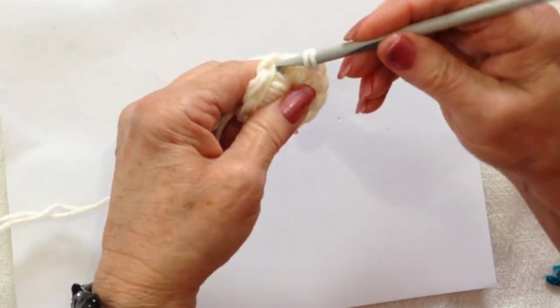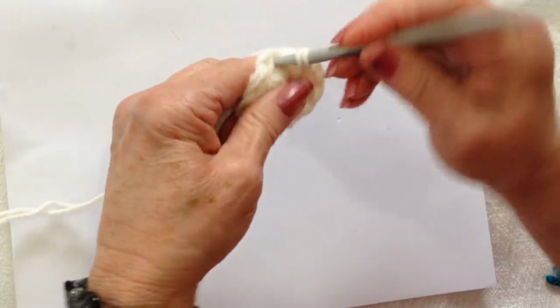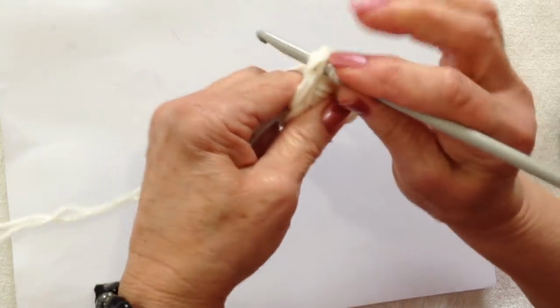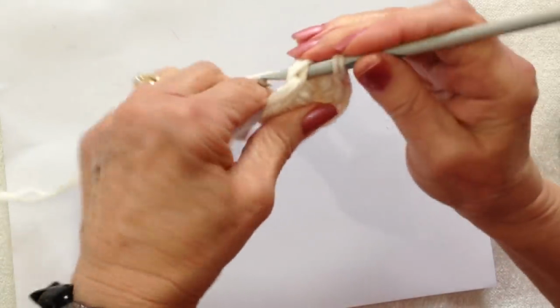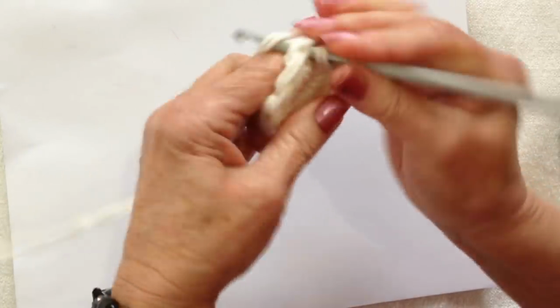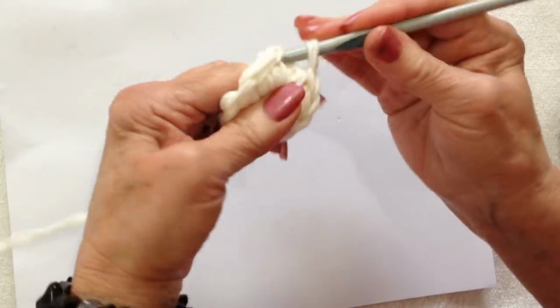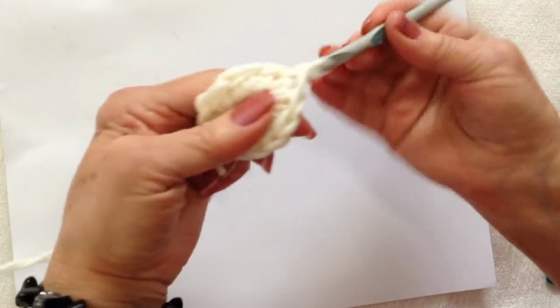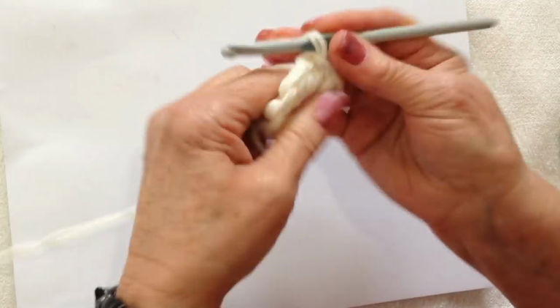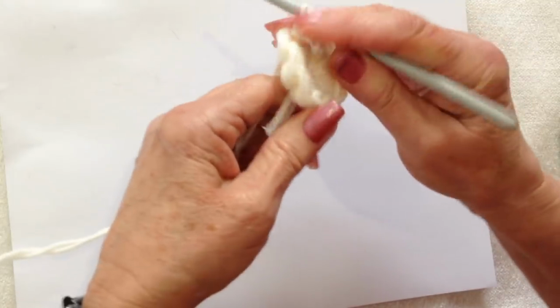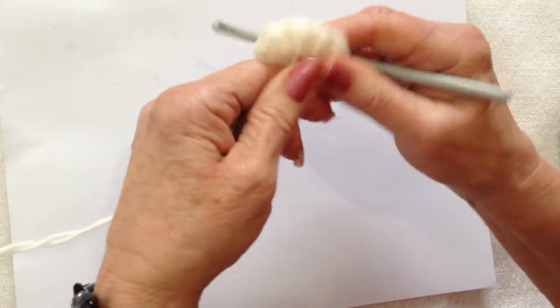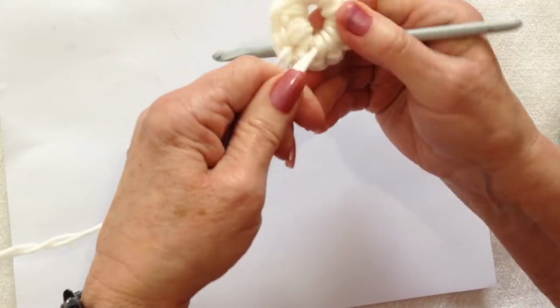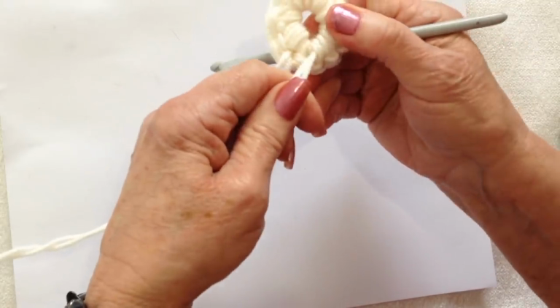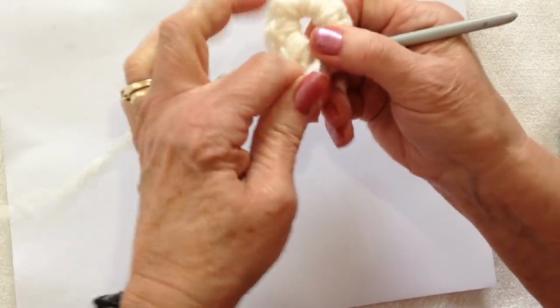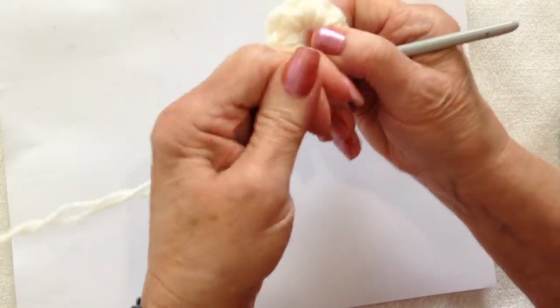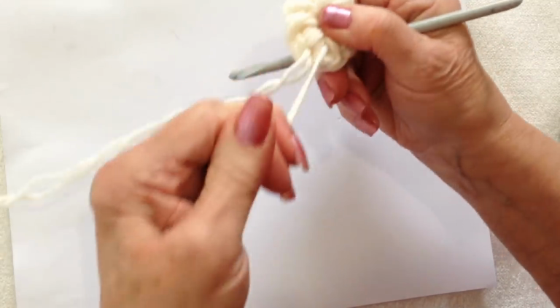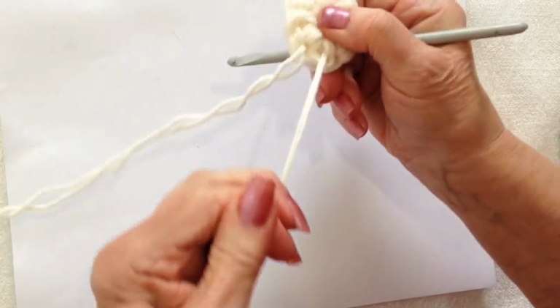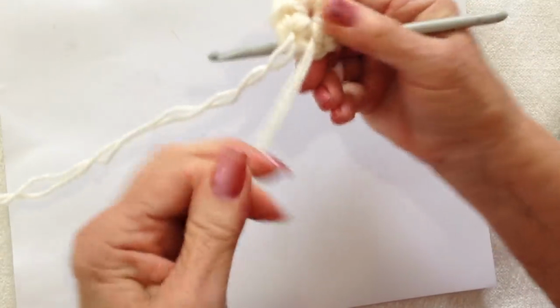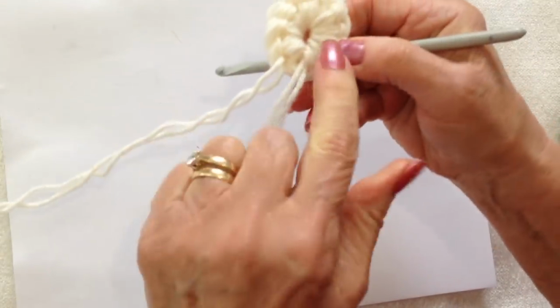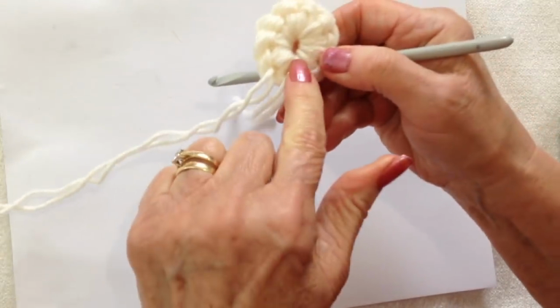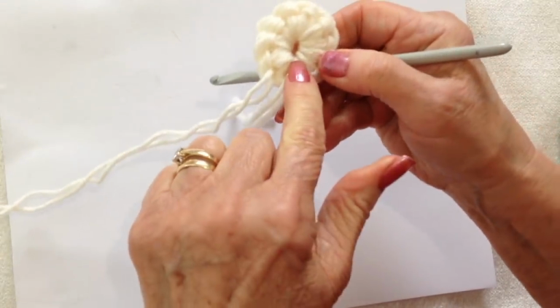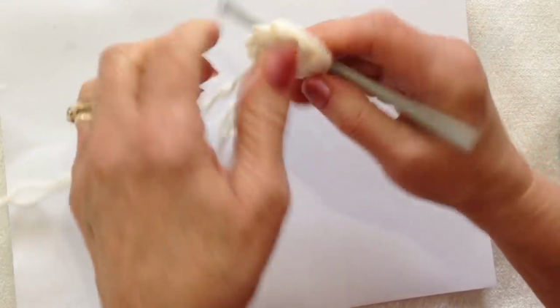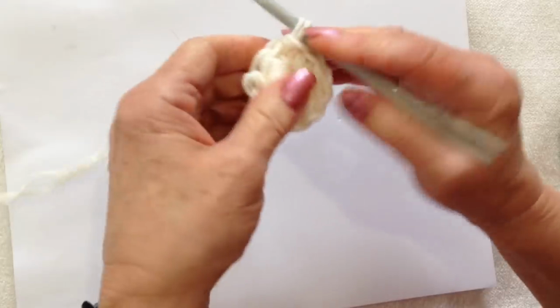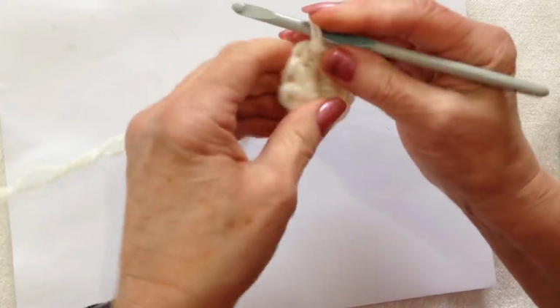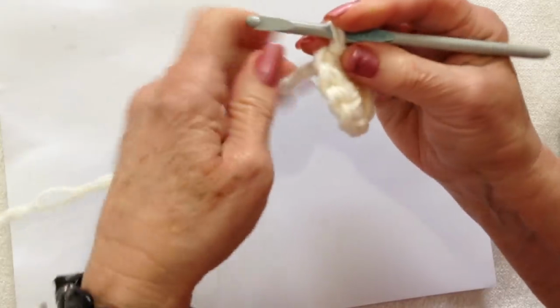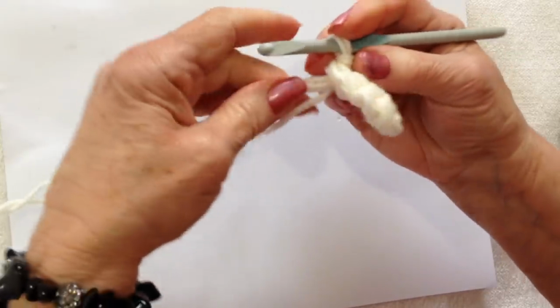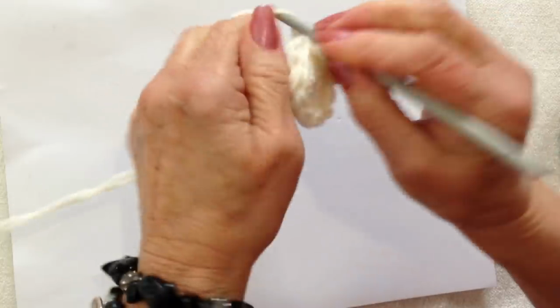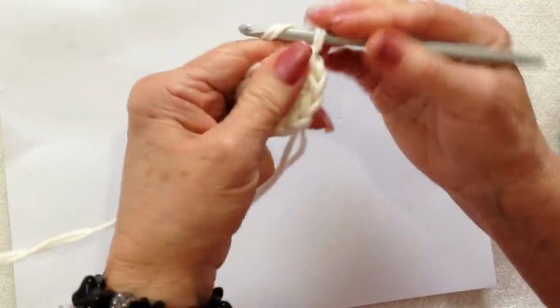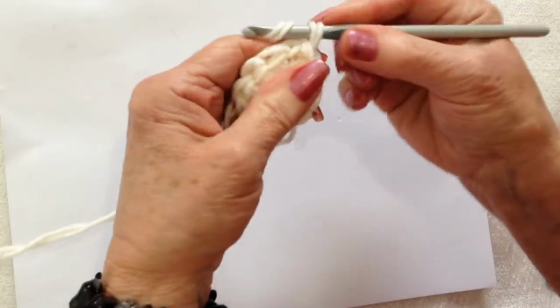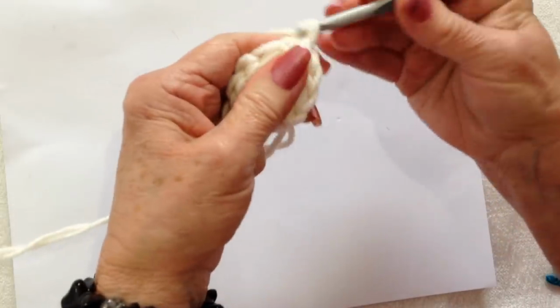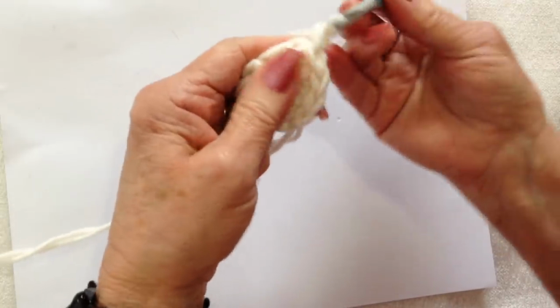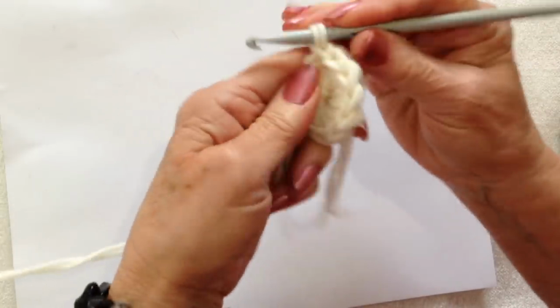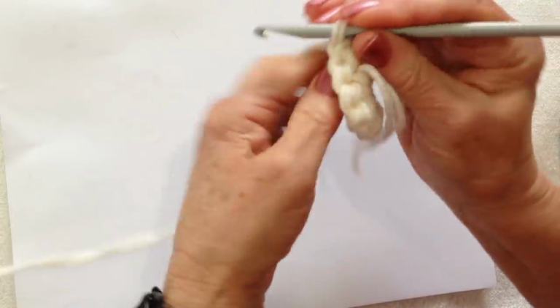At the end of the row, slip stitch to join. Now I can pull that yarn end and close up the bottom of the bunny. Chain 1 and turn.